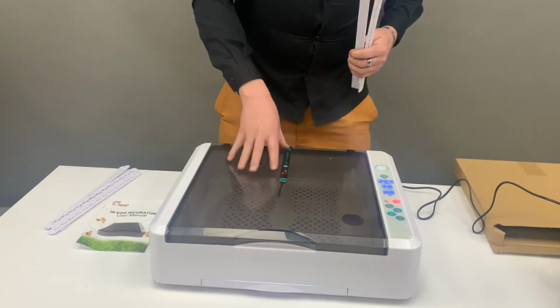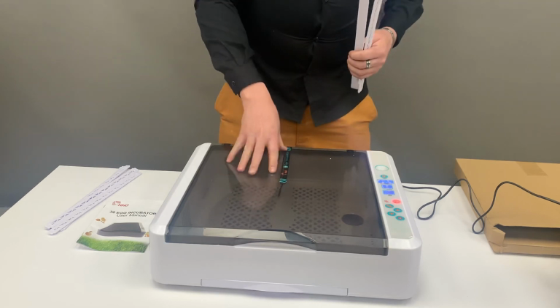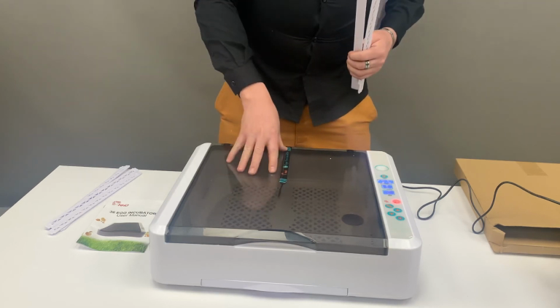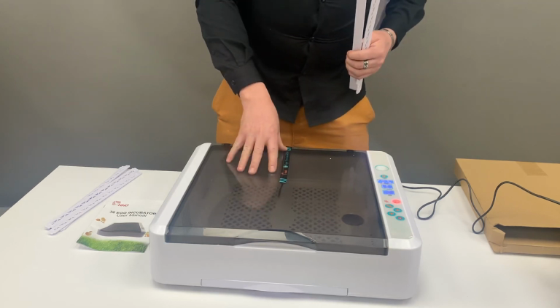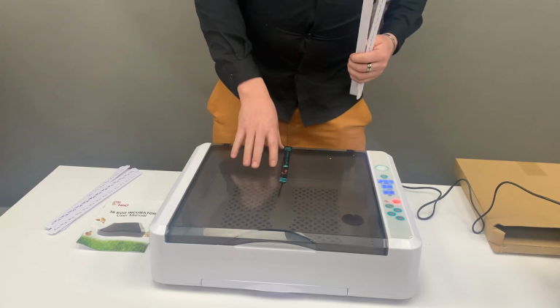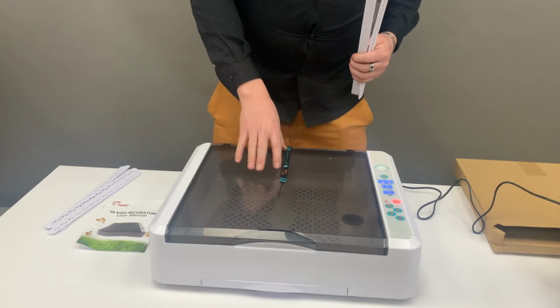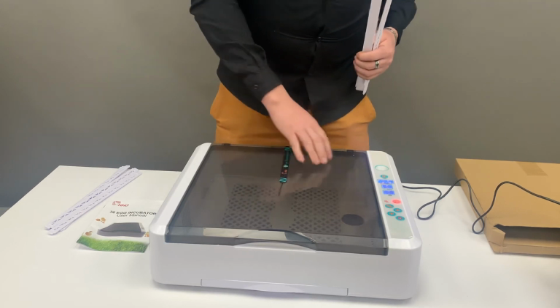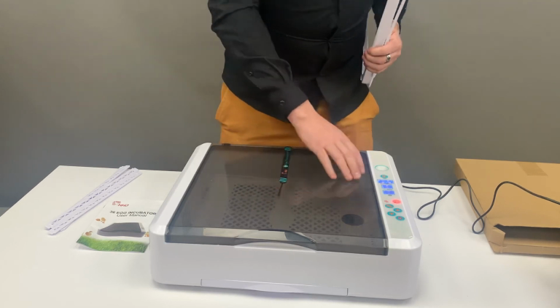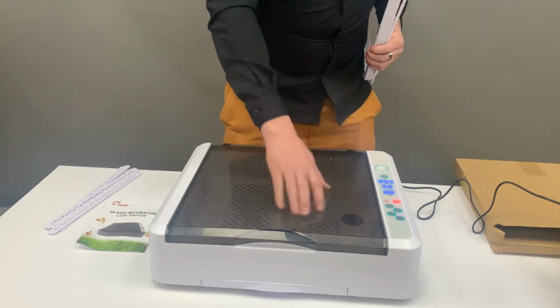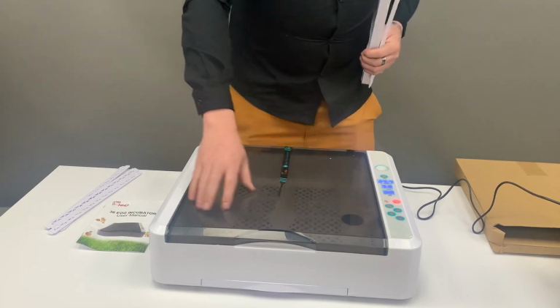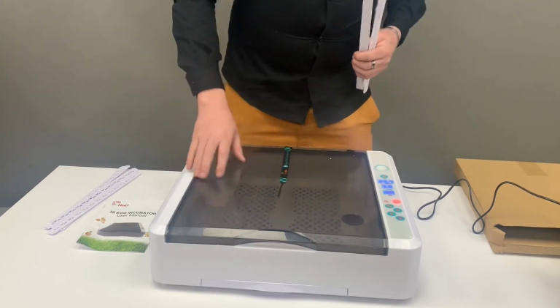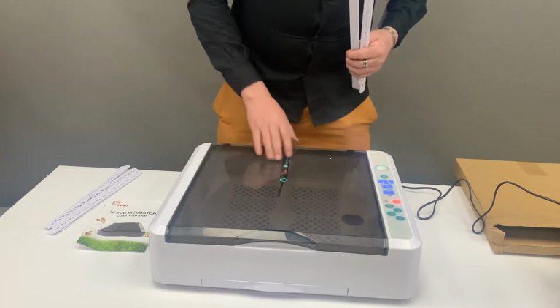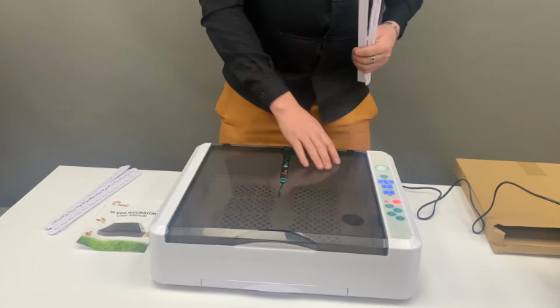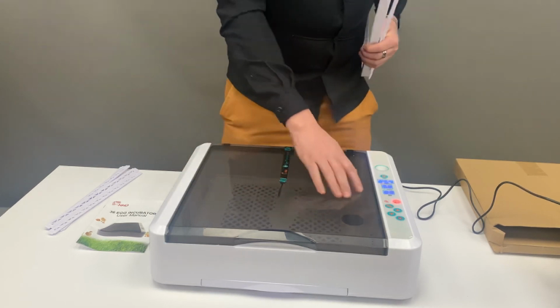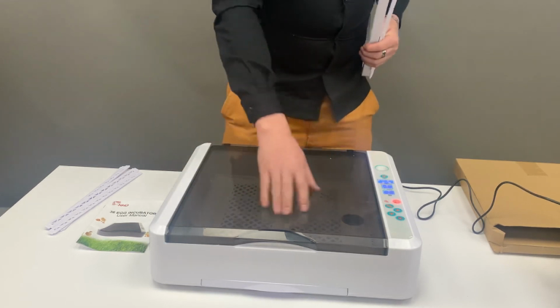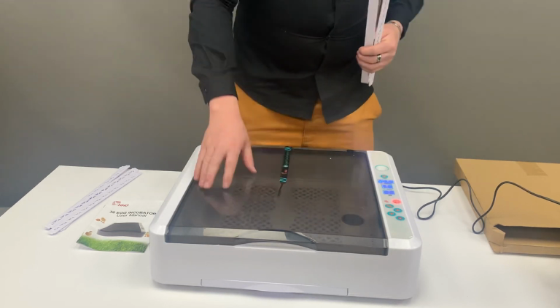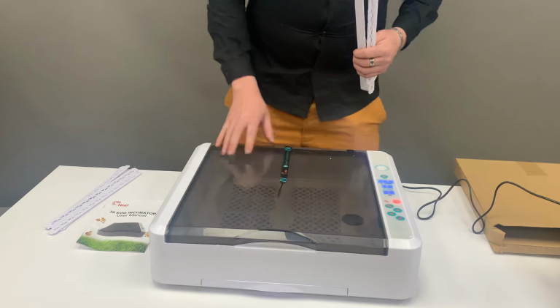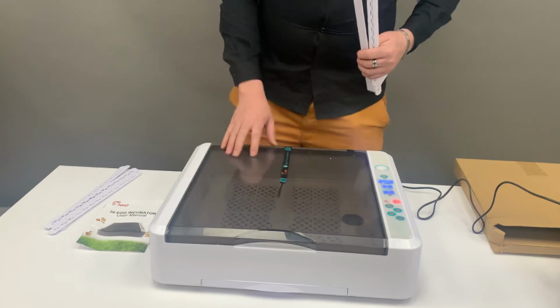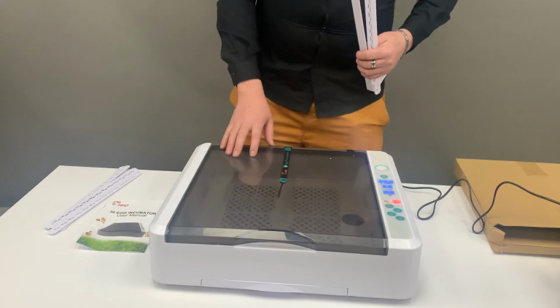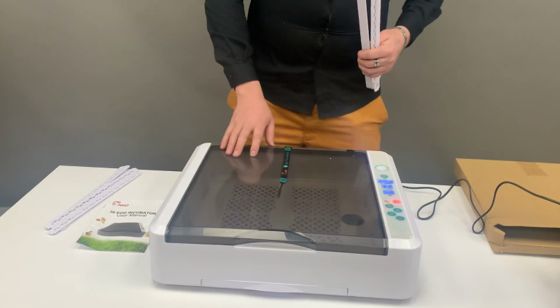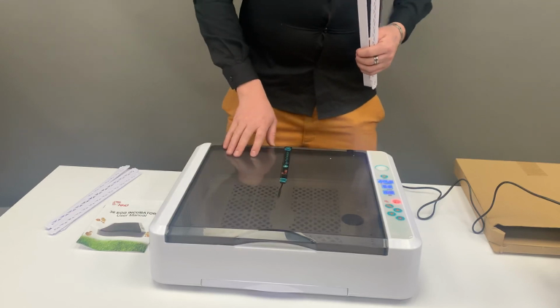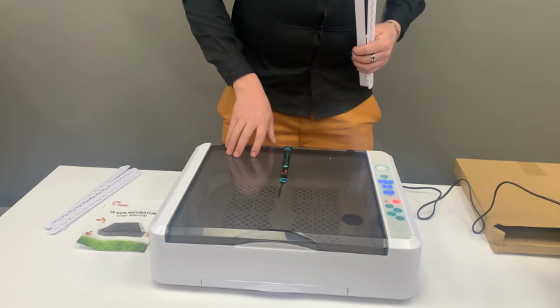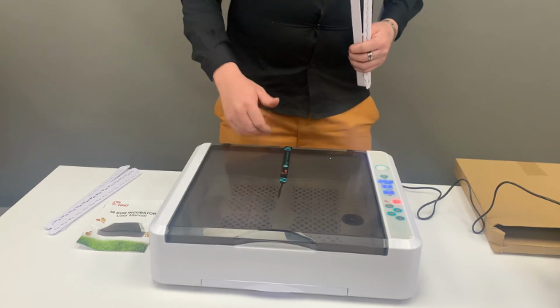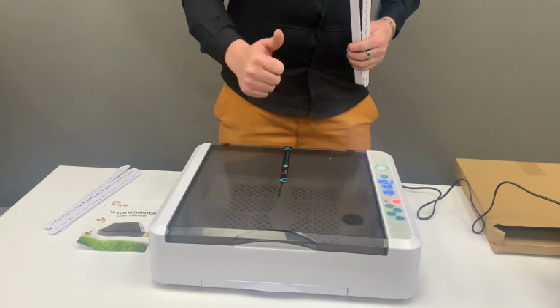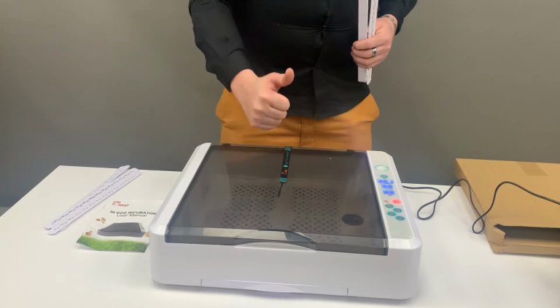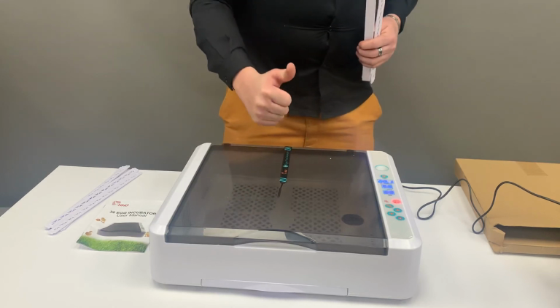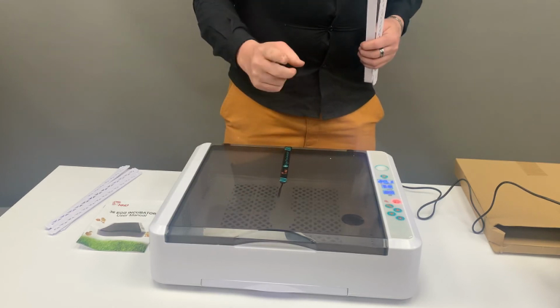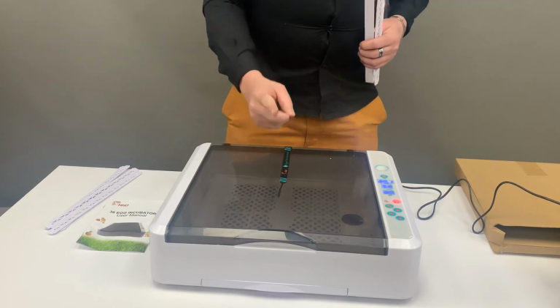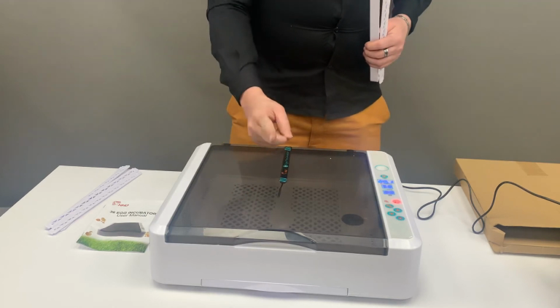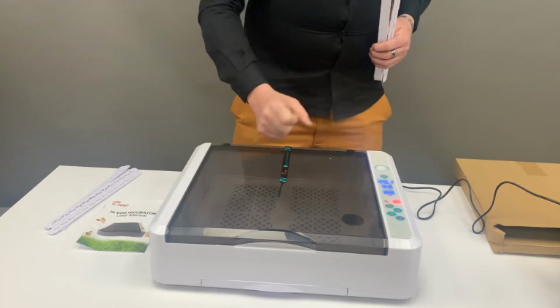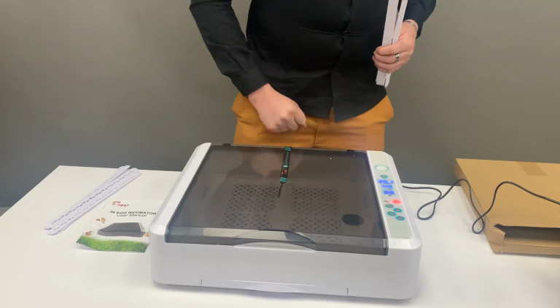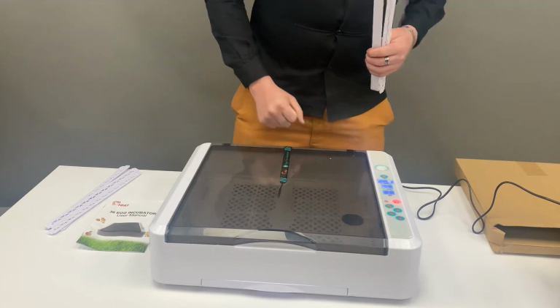Just remember, never spray or wash the unit physically with water. Don't forget to like and subscribe to this video.